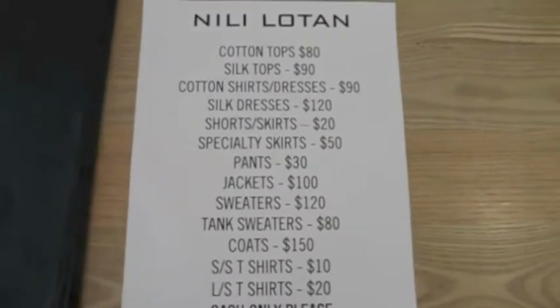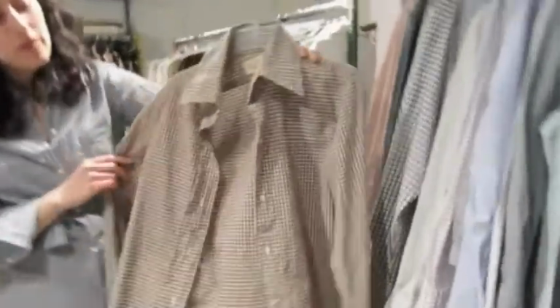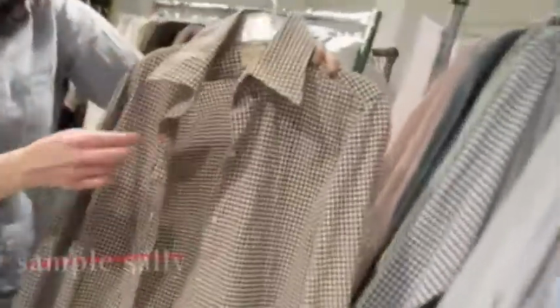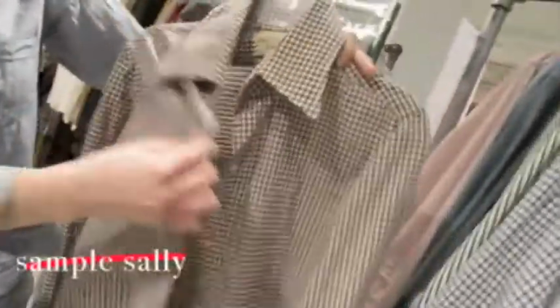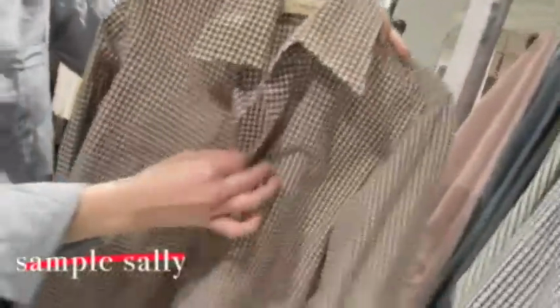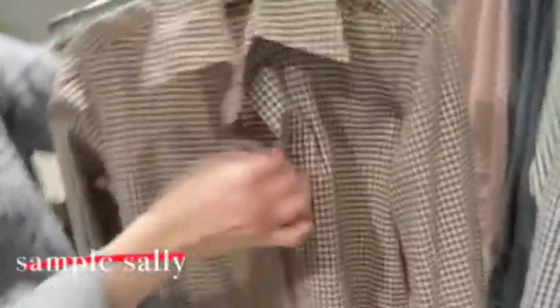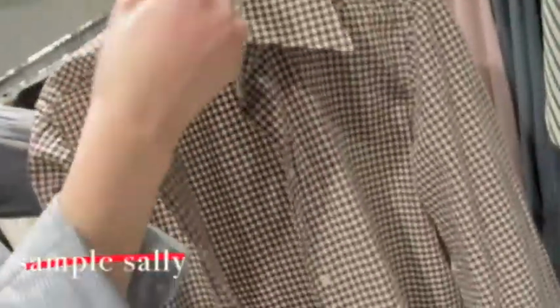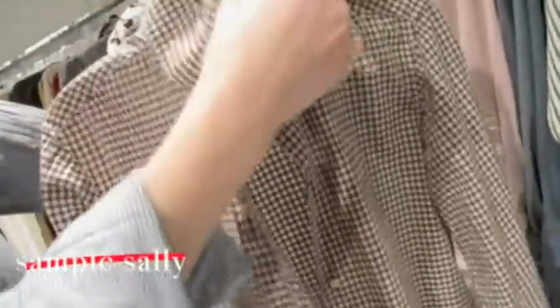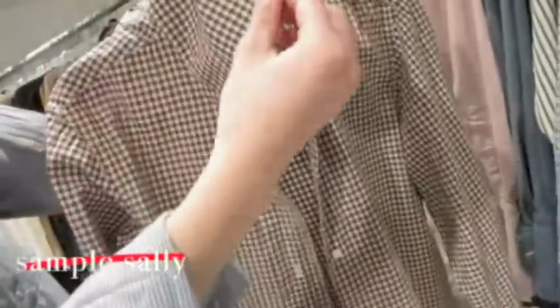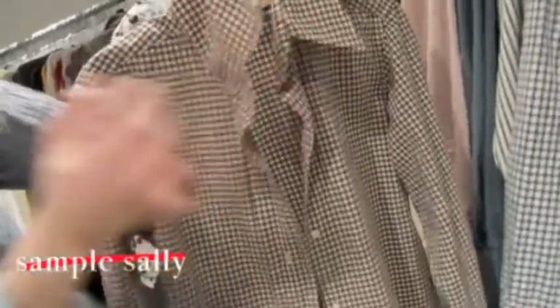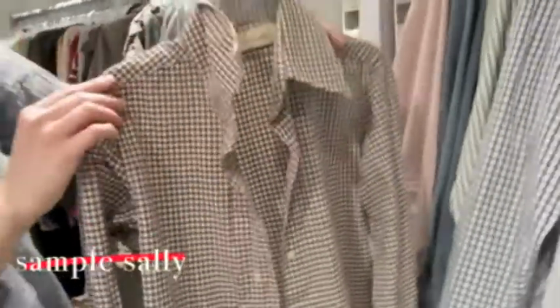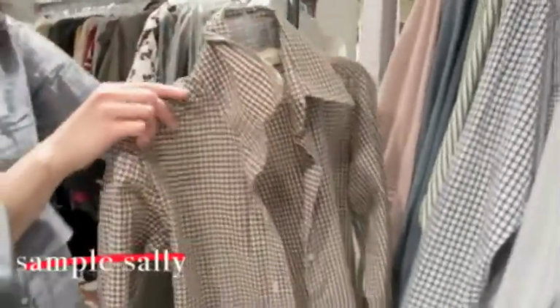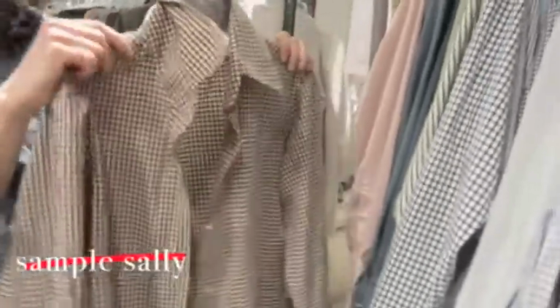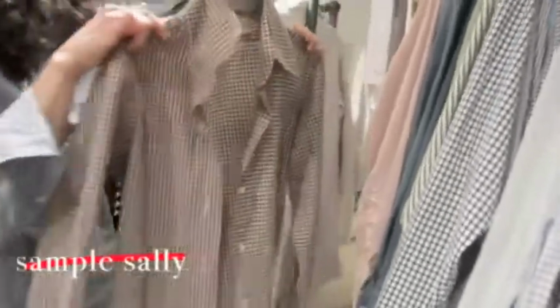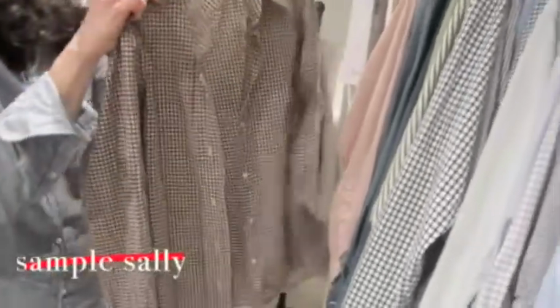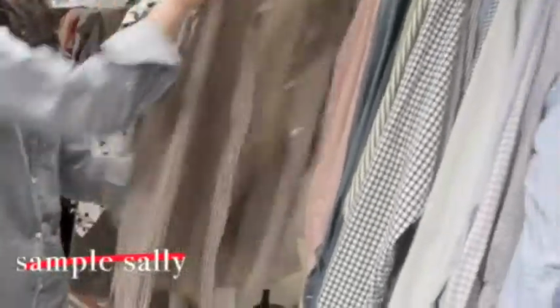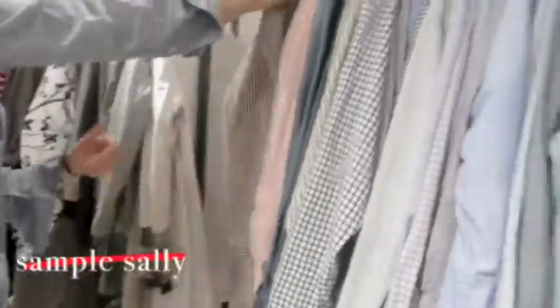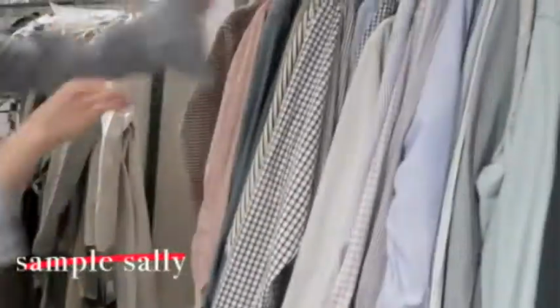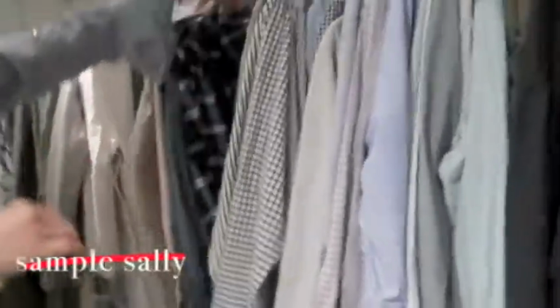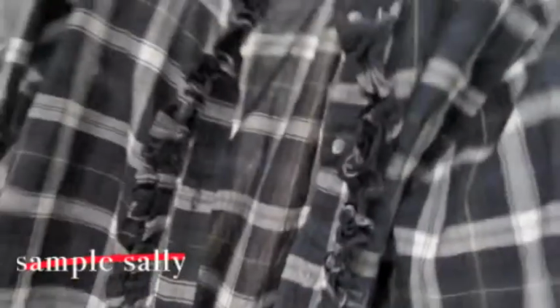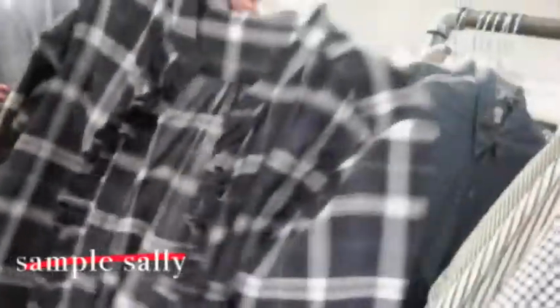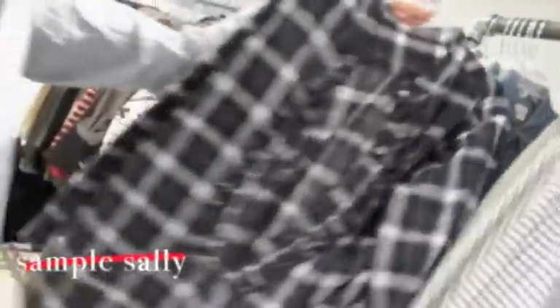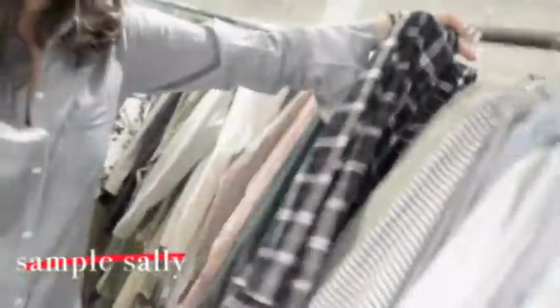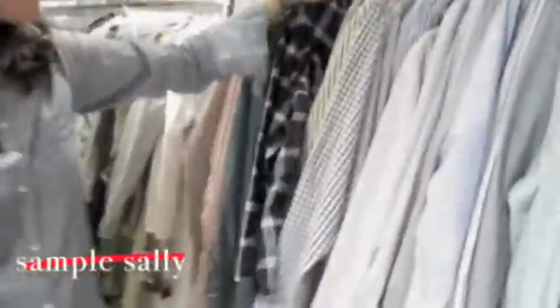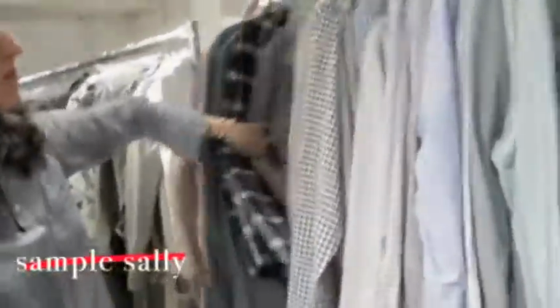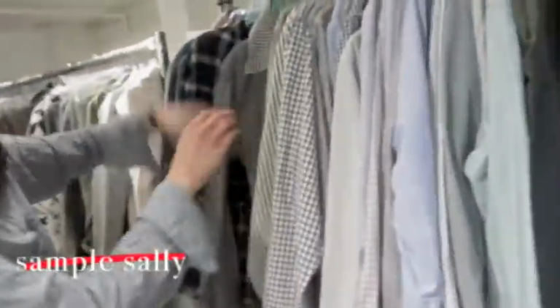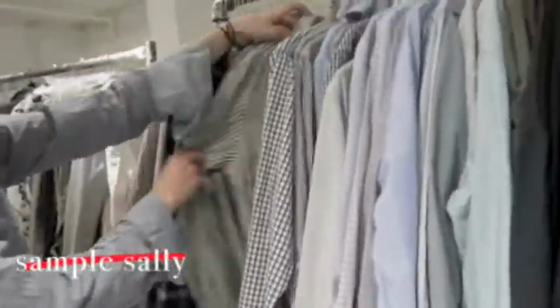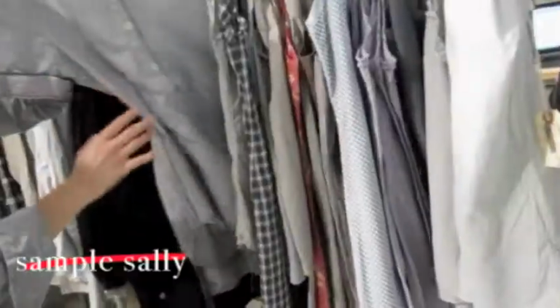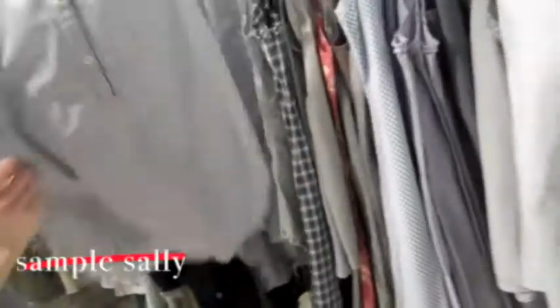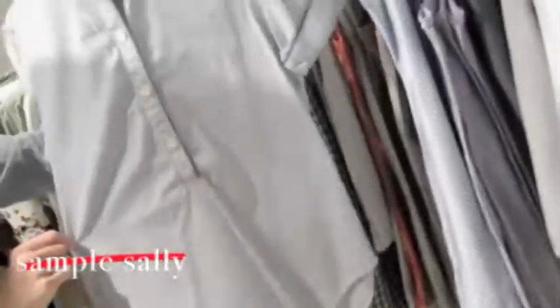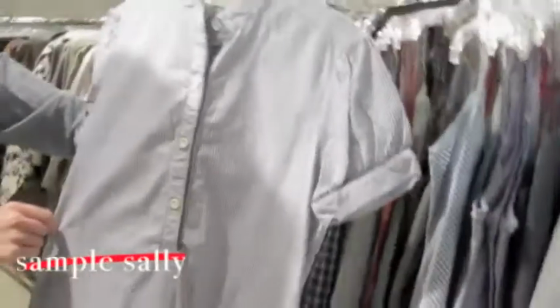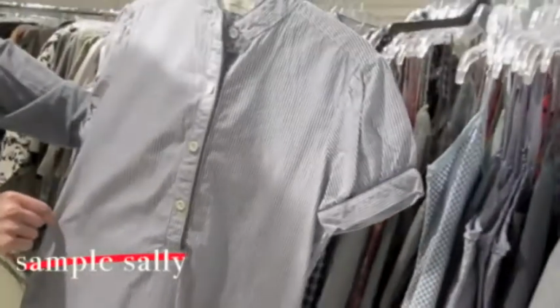There's this cool little gingham piece with kind of a tall collar — this is a sample that was never produced. The shirts are ninety dollars.